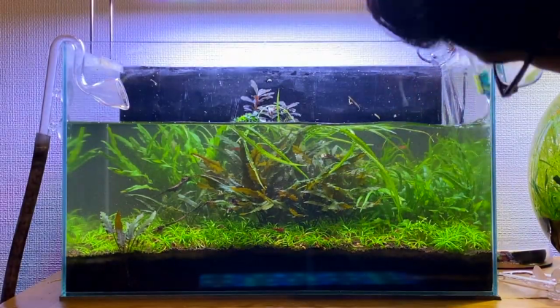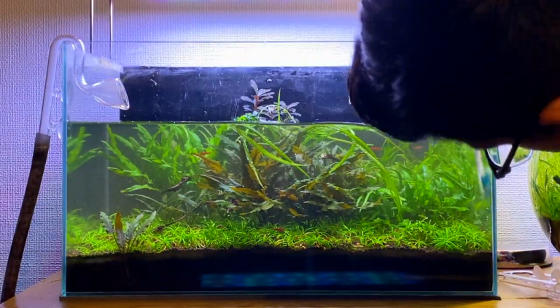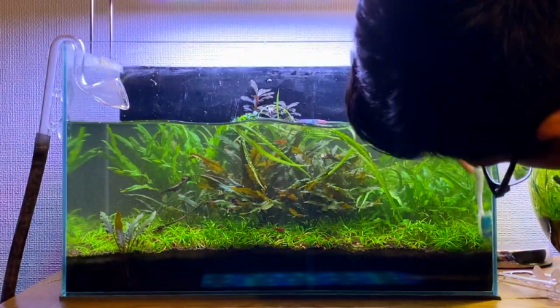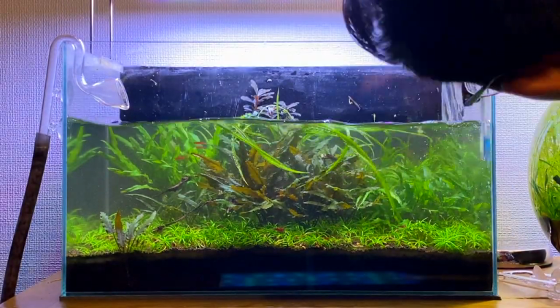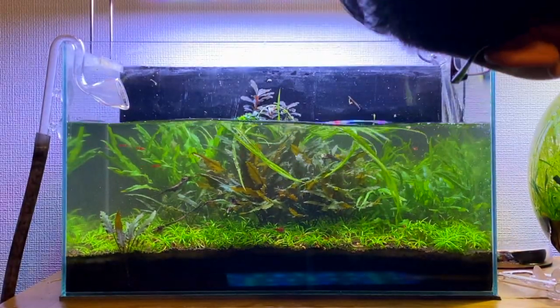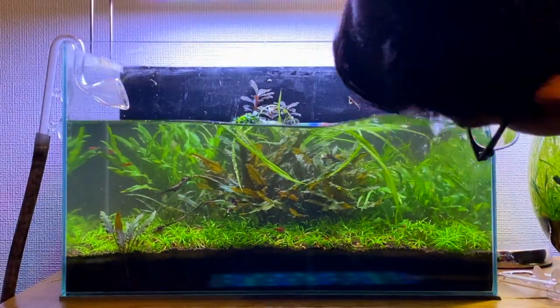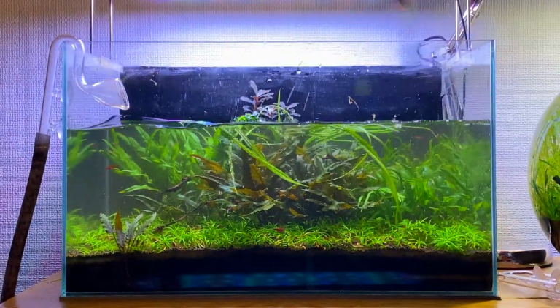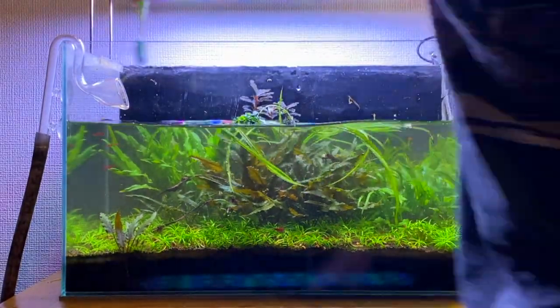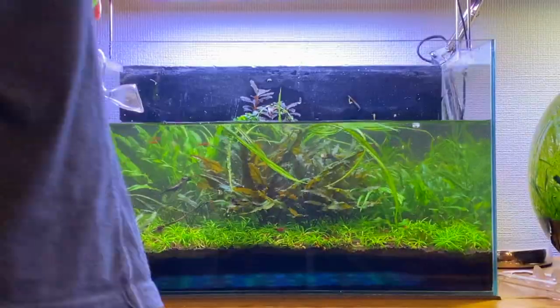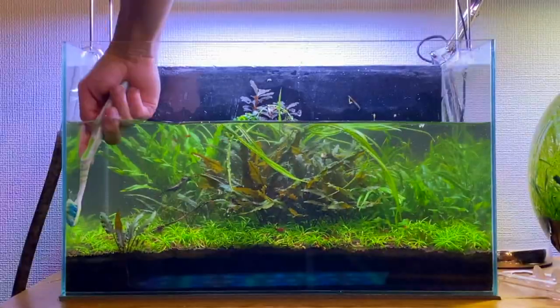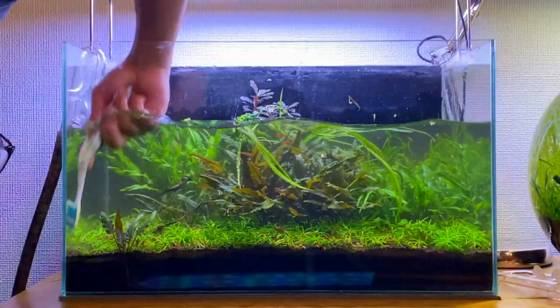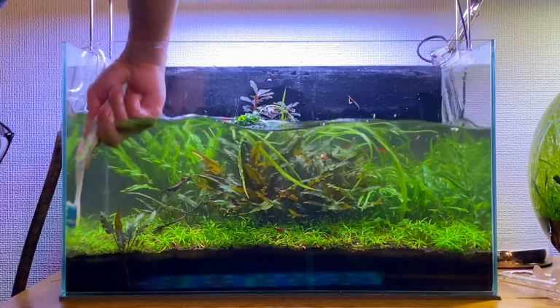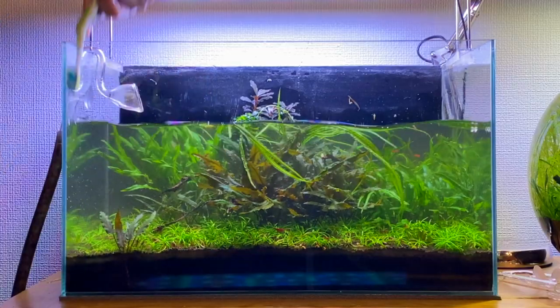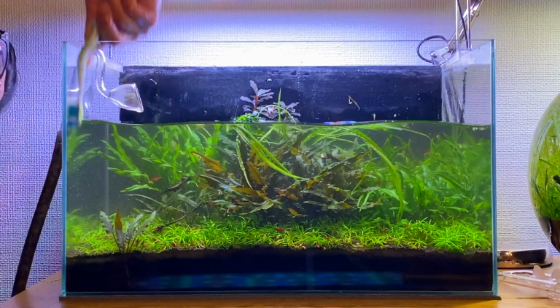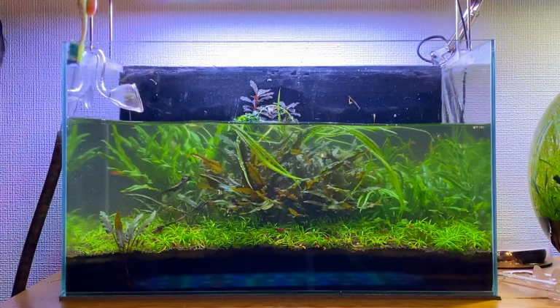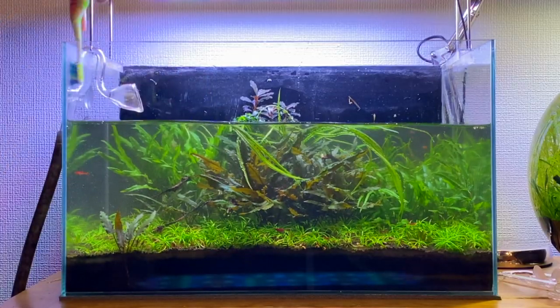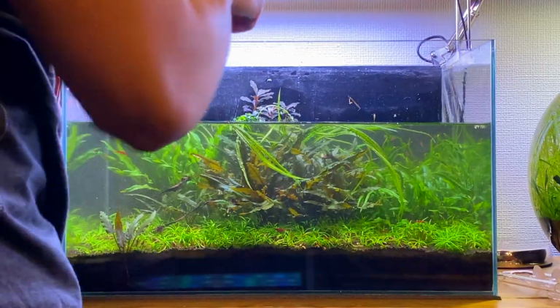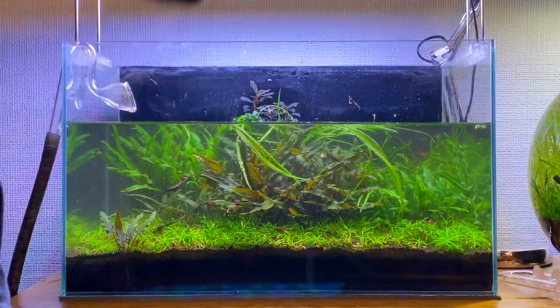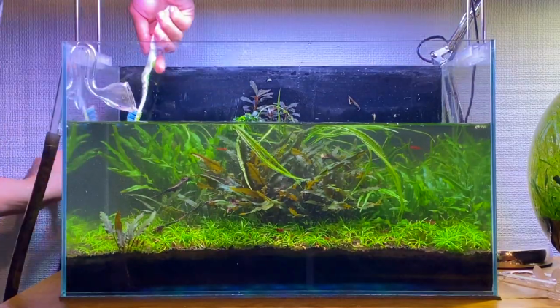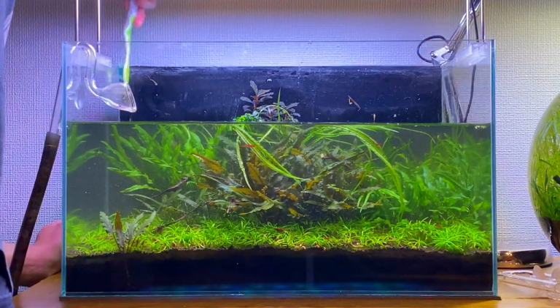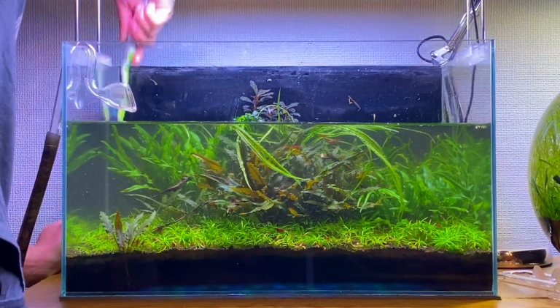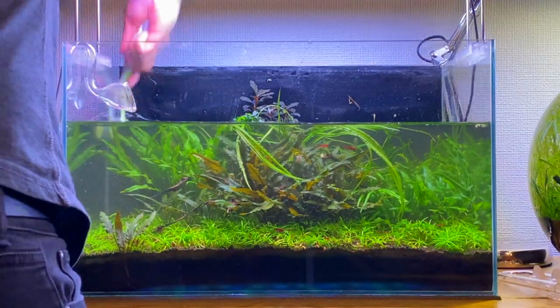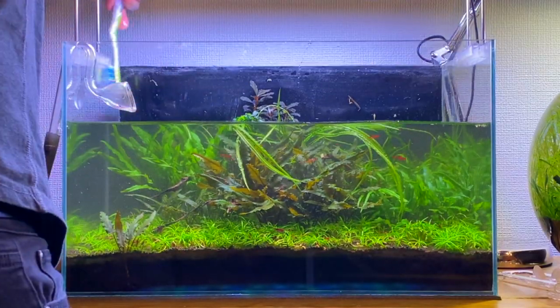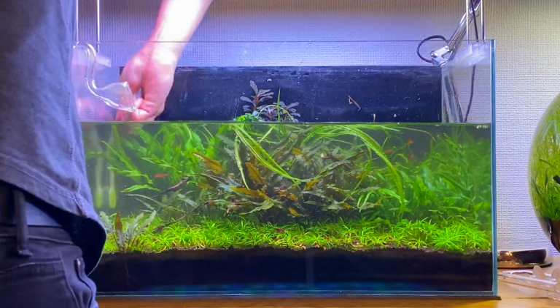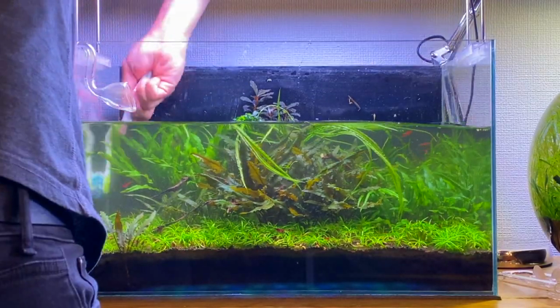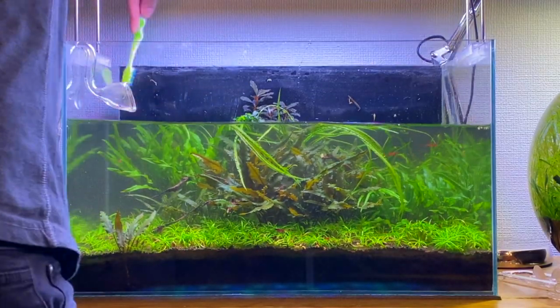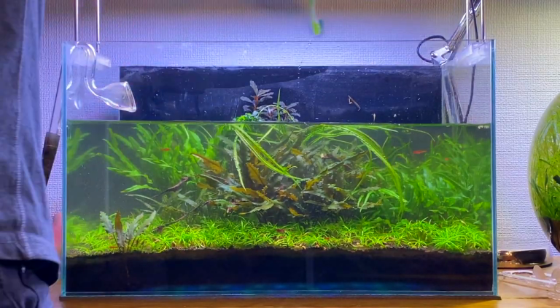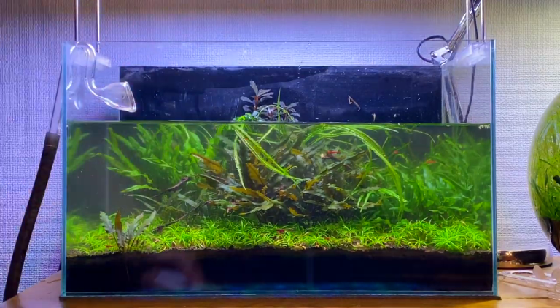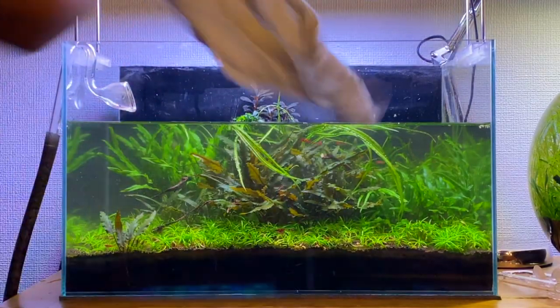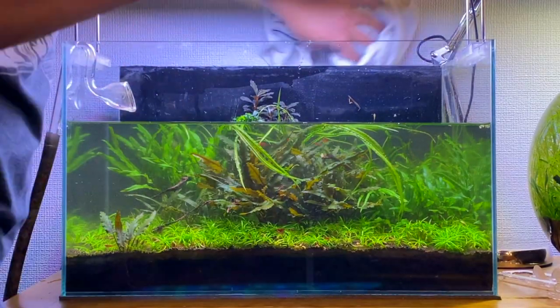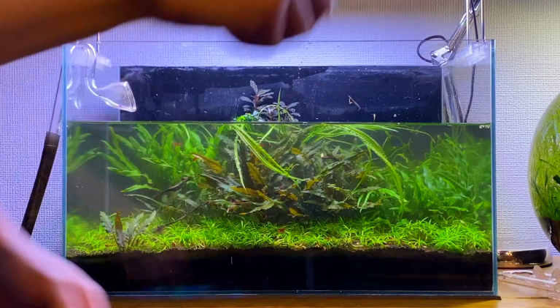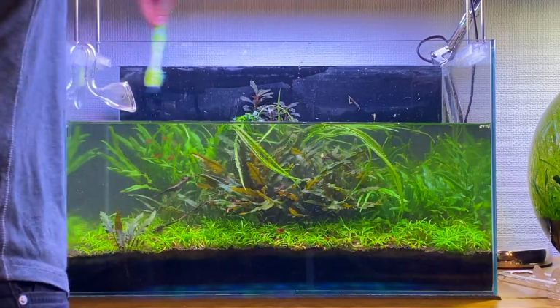With most of the algae now removed from the aquarium I'm going to use a toothbrush just to go around all the finer details of the aquarium. The toothbrush does a really good job cleaning the corners of the aquarium.